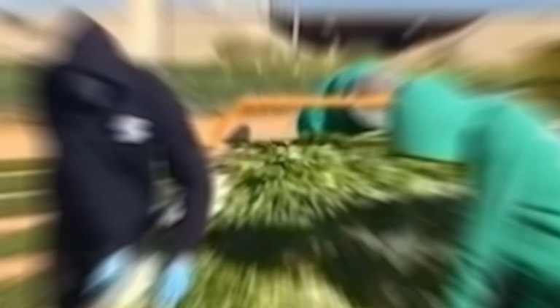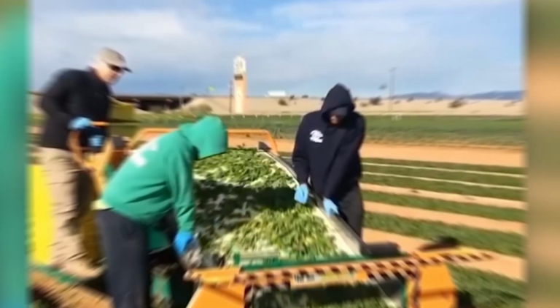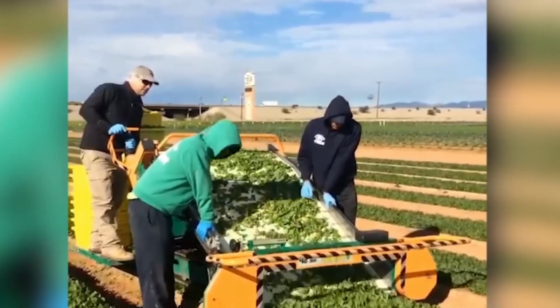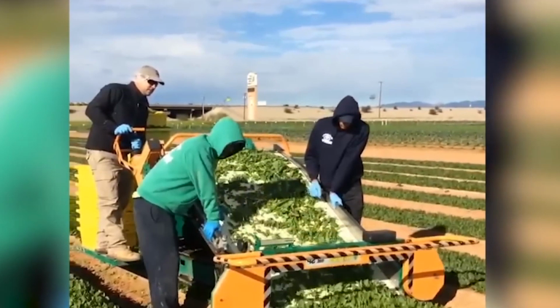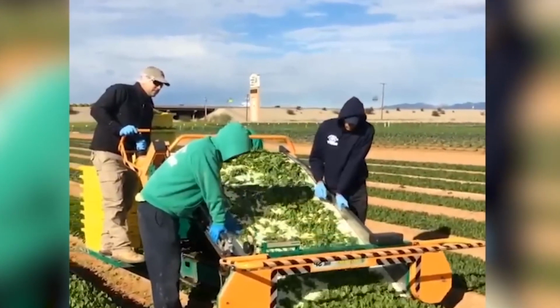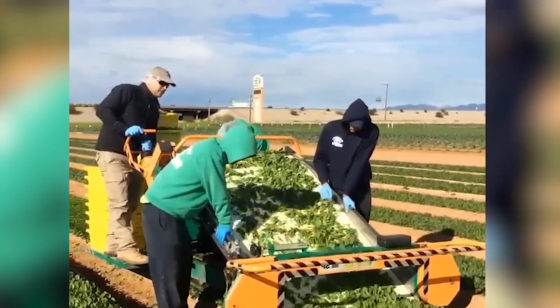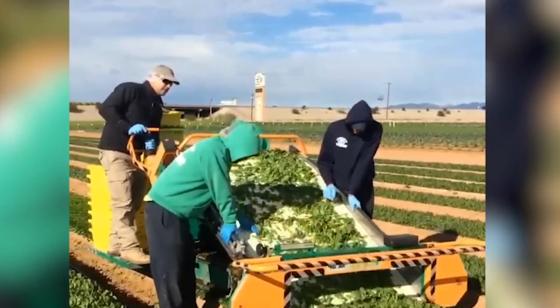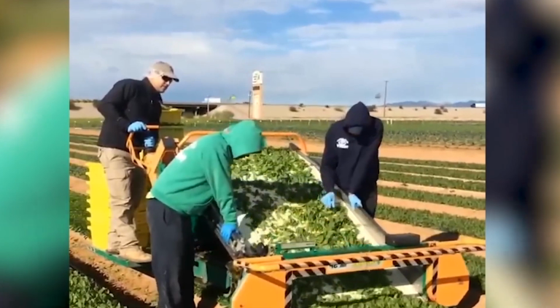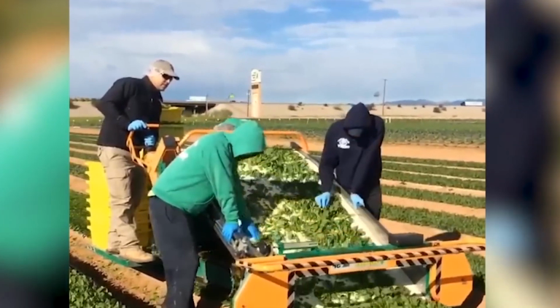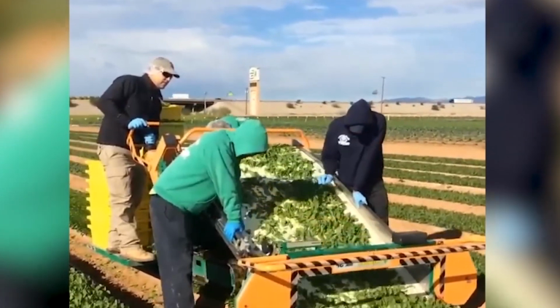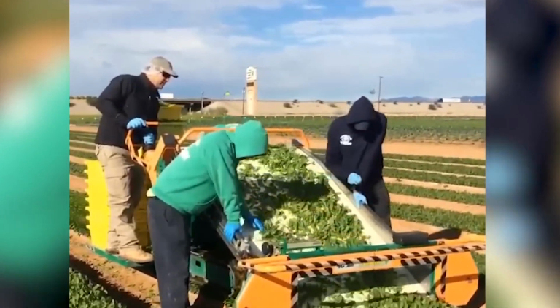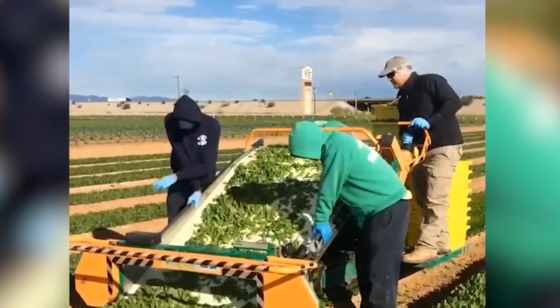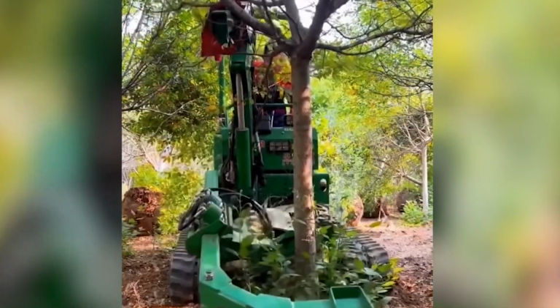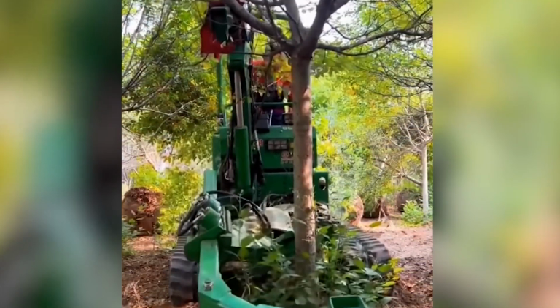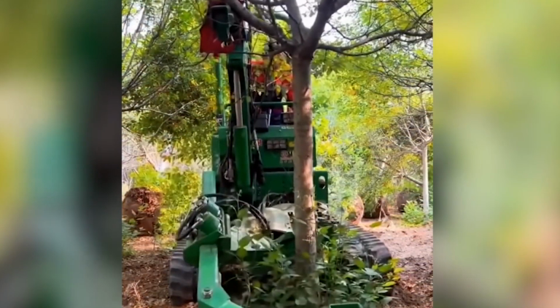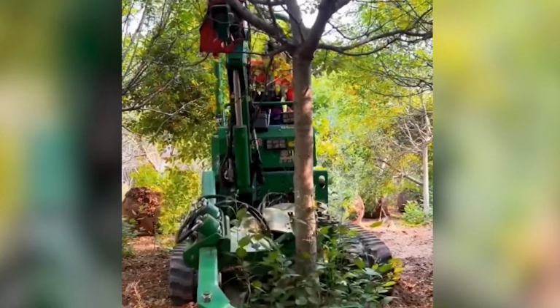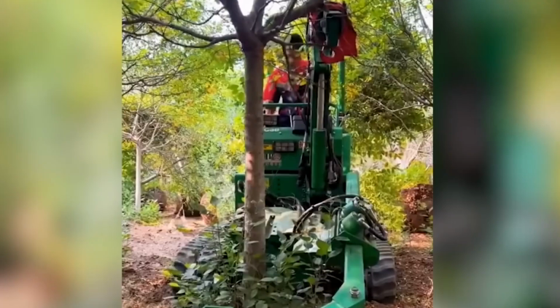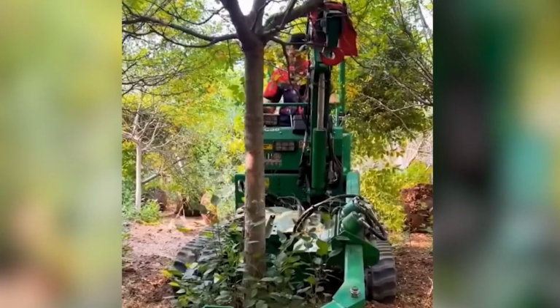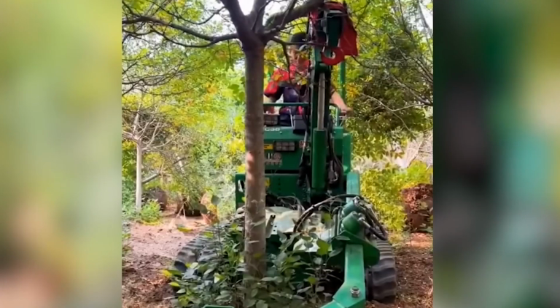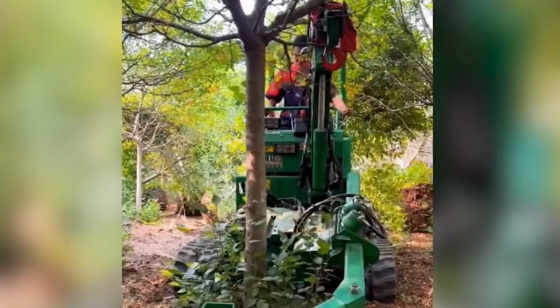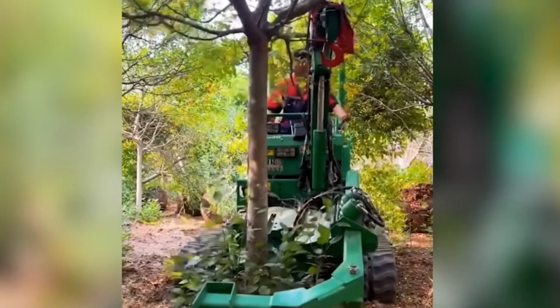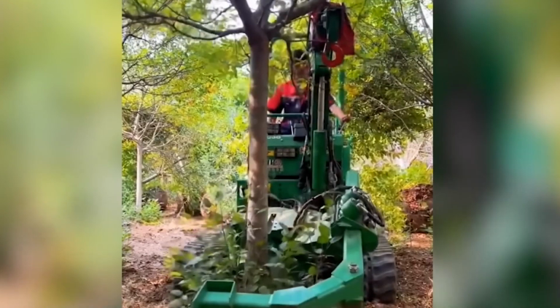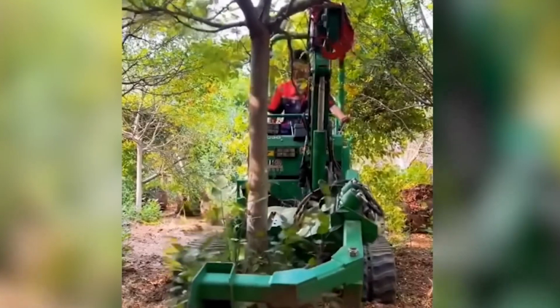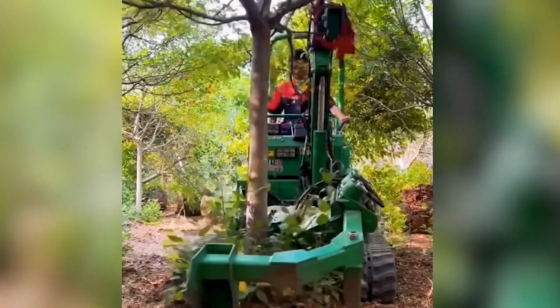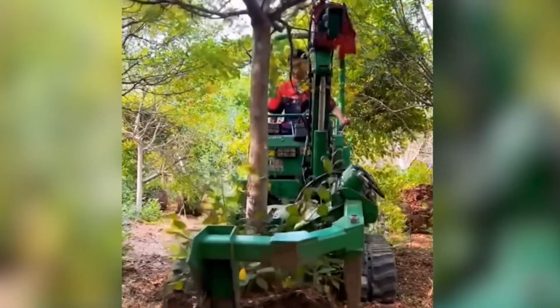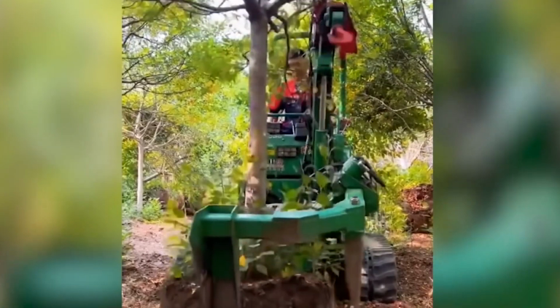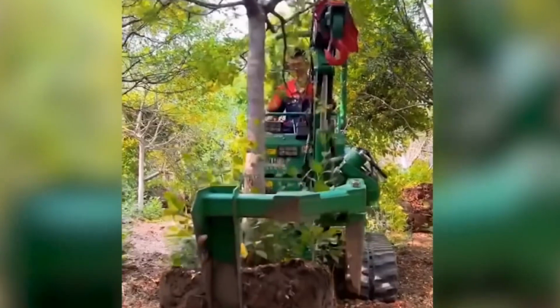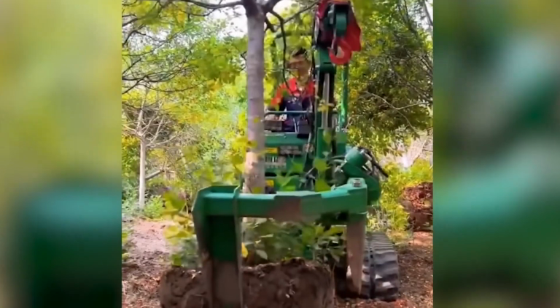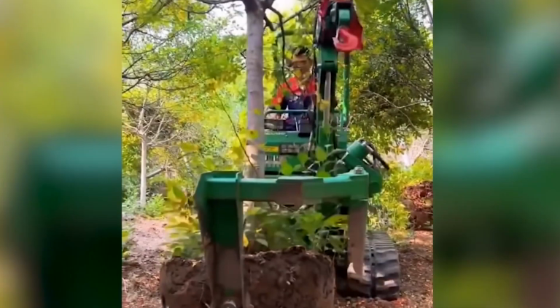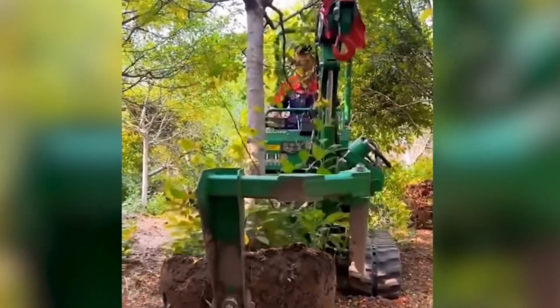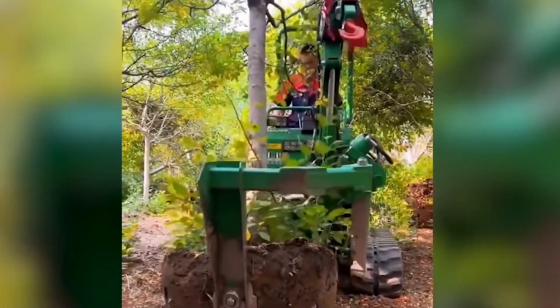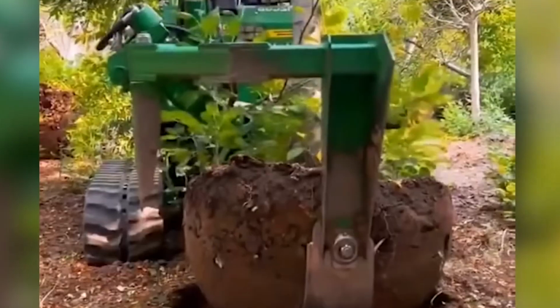The swift transplantation of mature trees without root damage is made possible by specialized machinery. Witness firsthand how seamlessly the process unfolds.